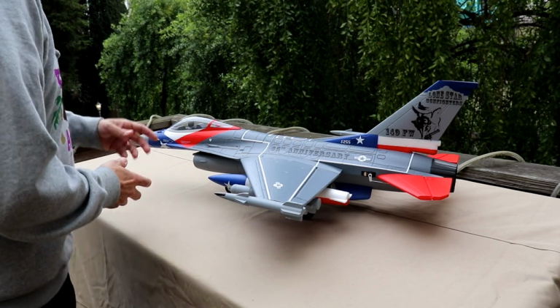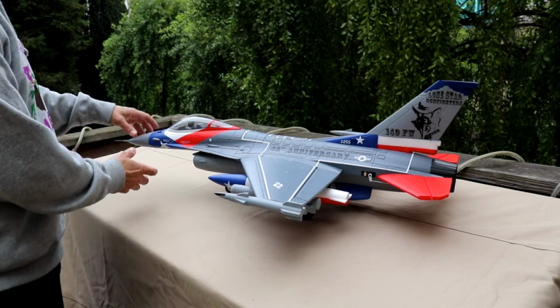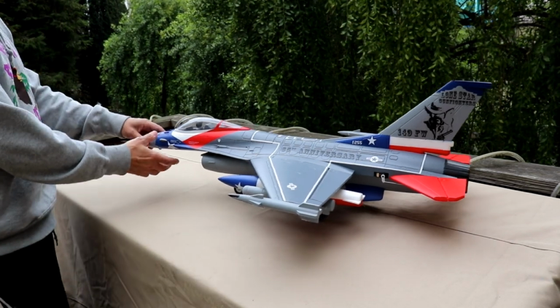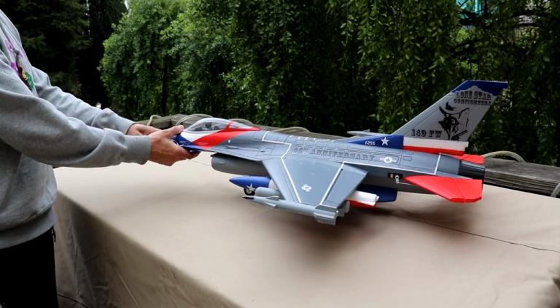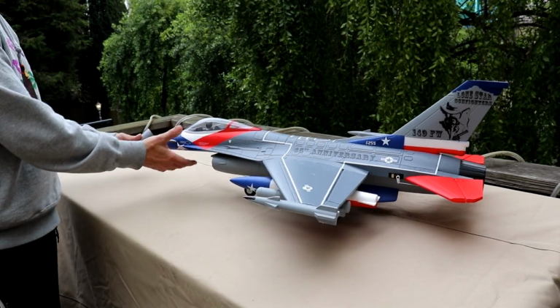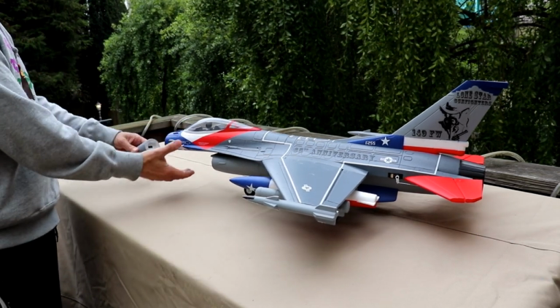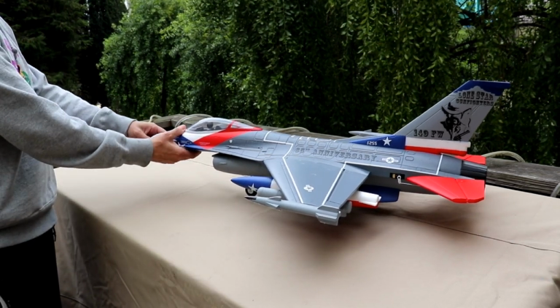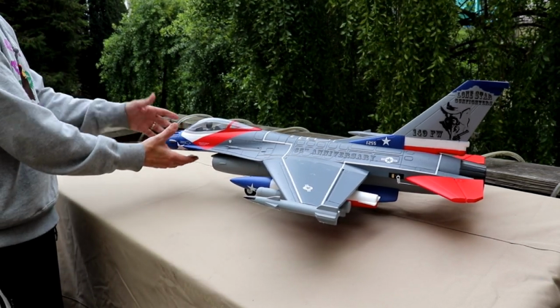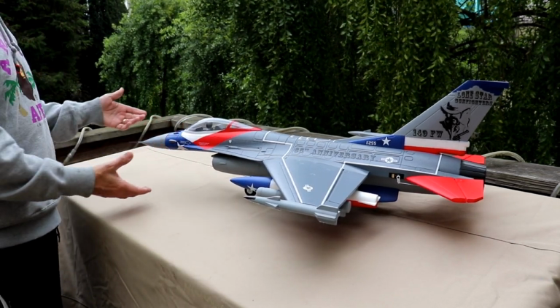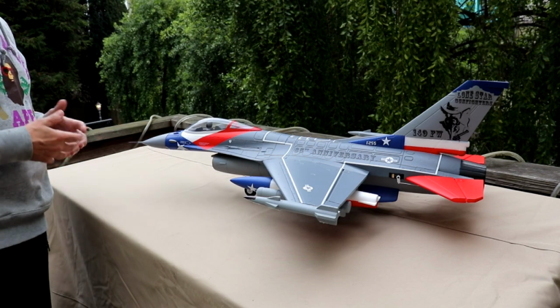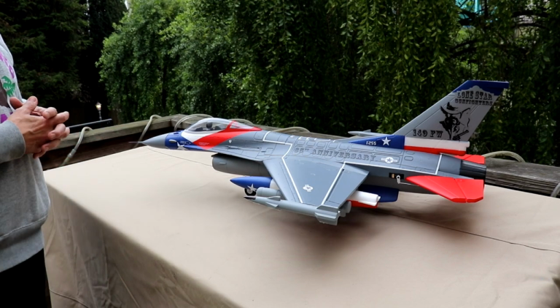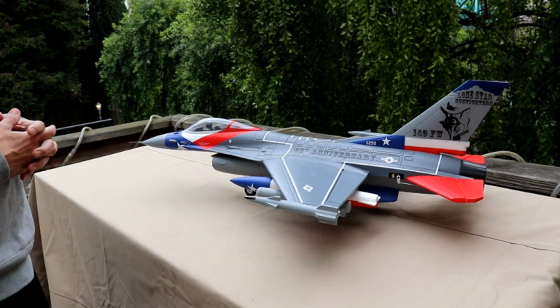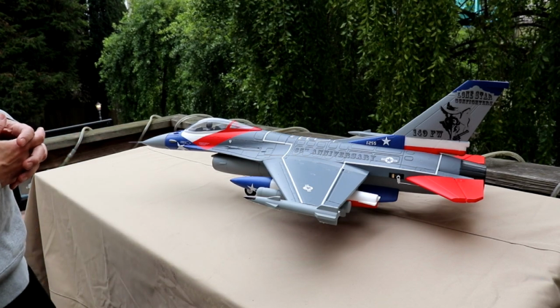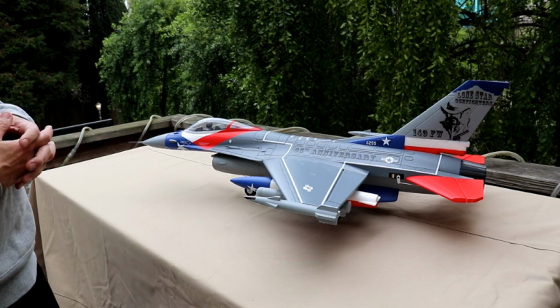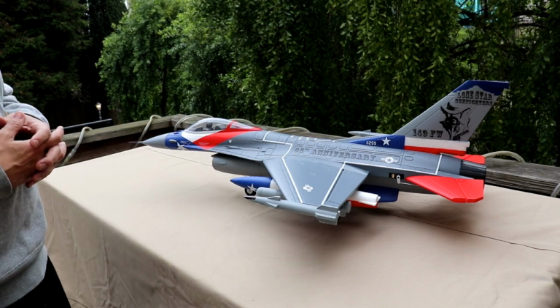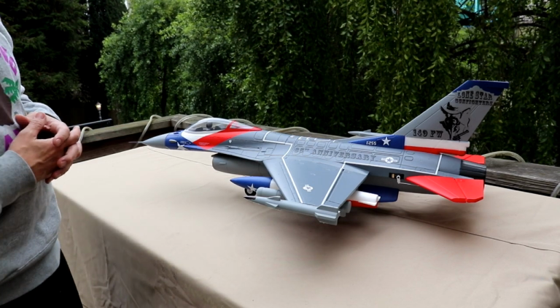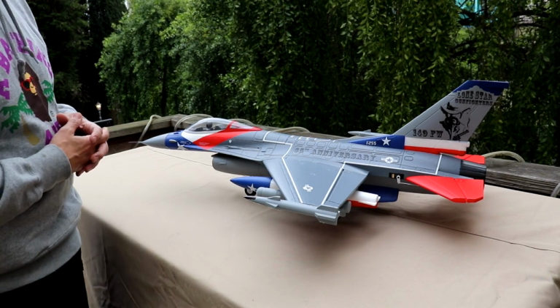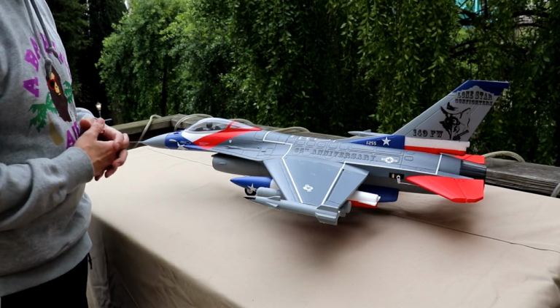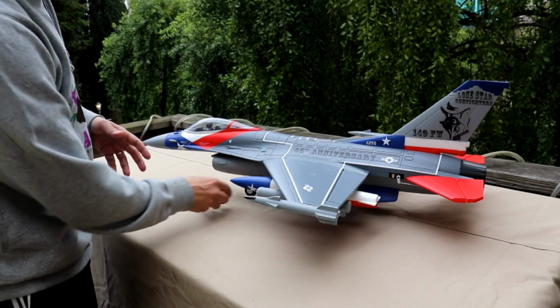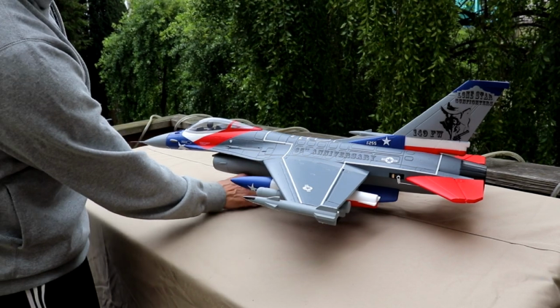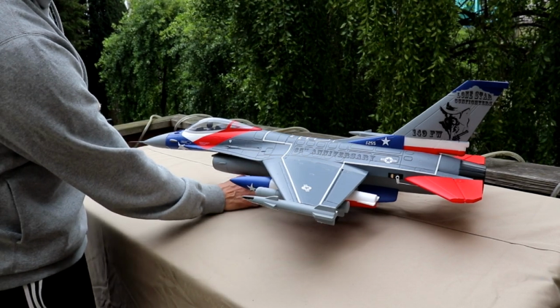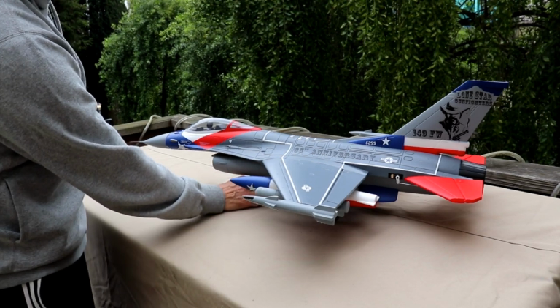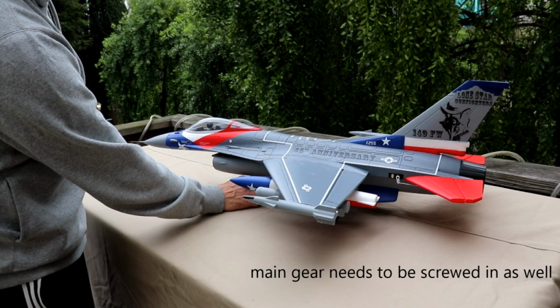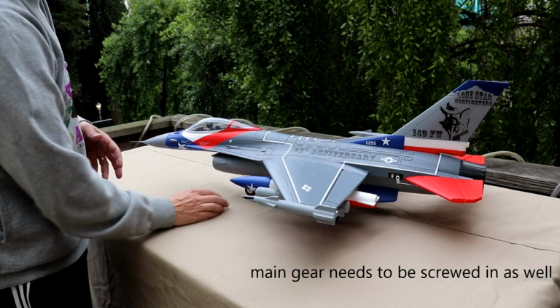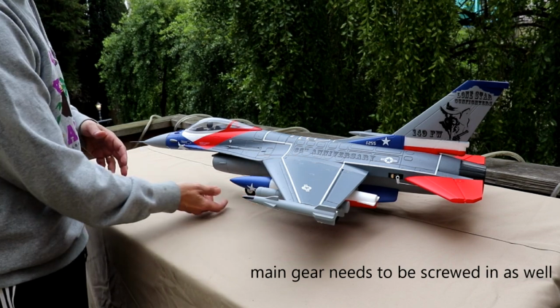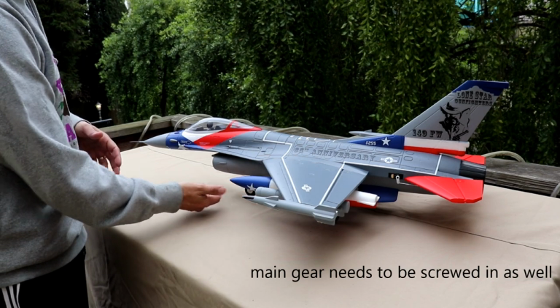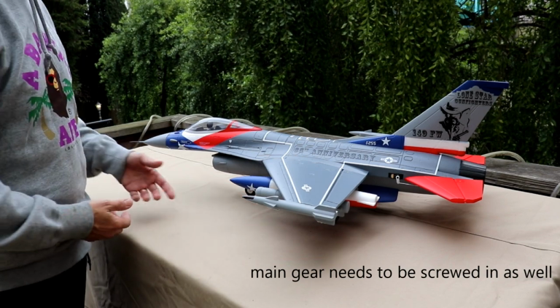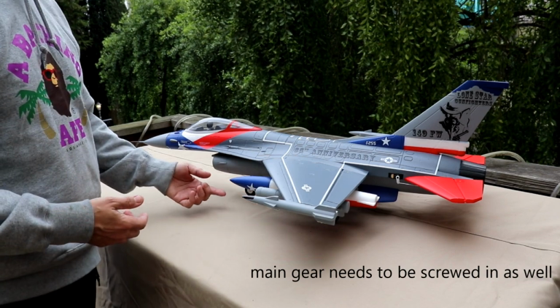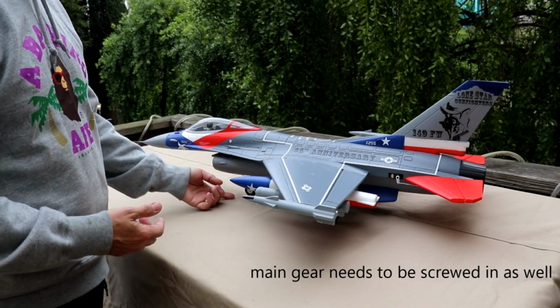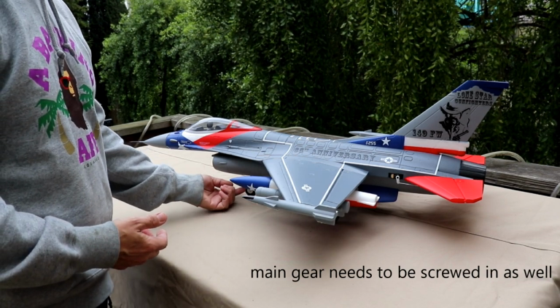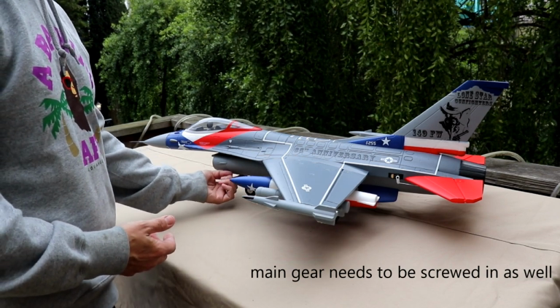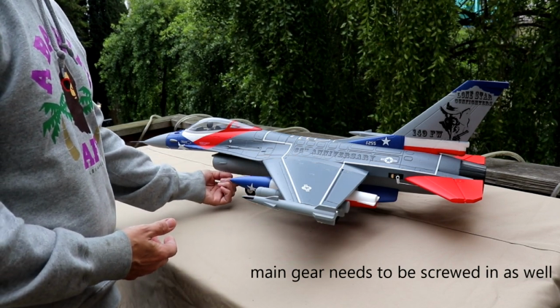The nose cone is magnetic. You will have to bolt up the front landing gear — it's just a set screw or a grub screw right through there.